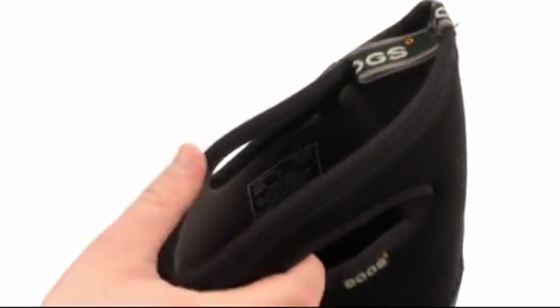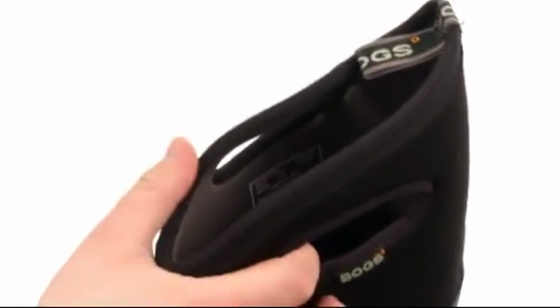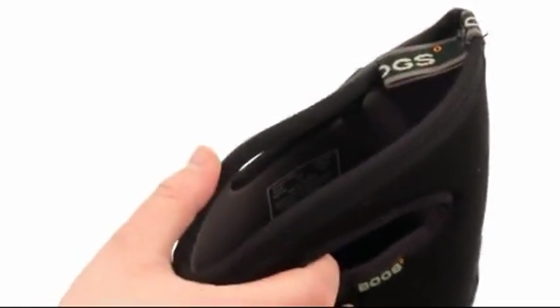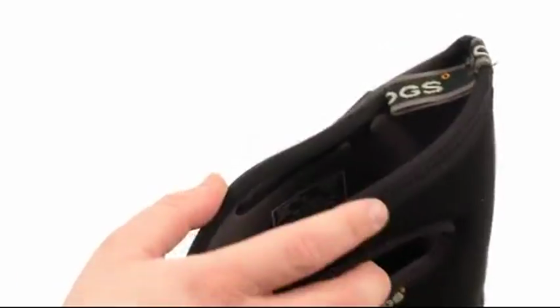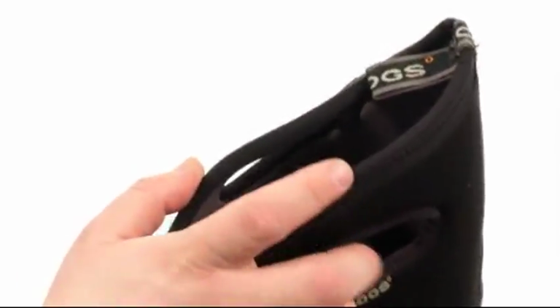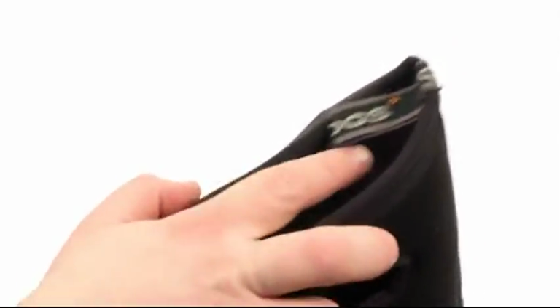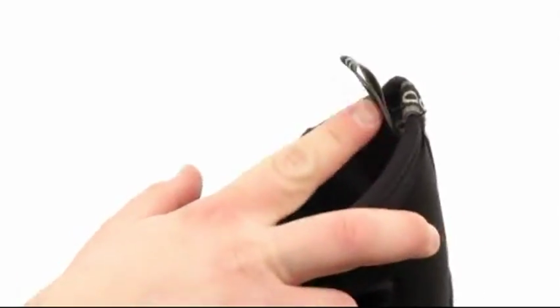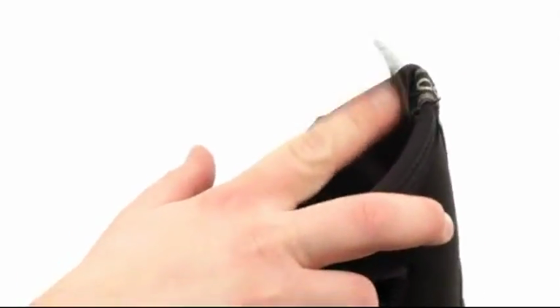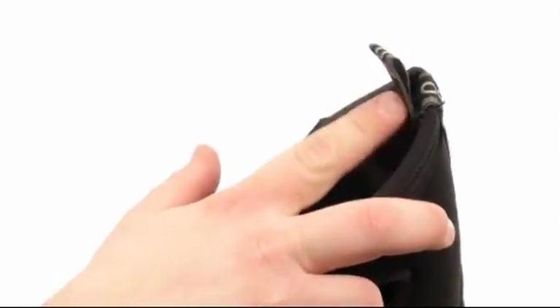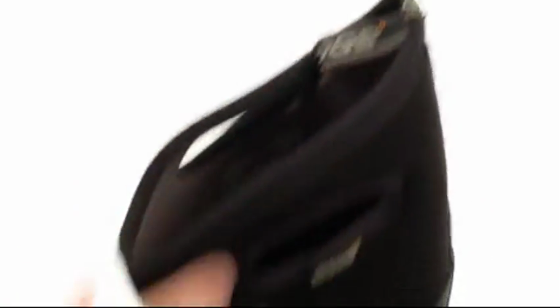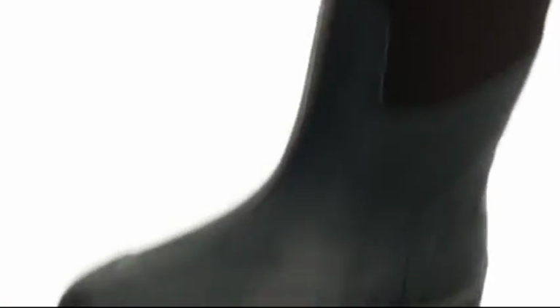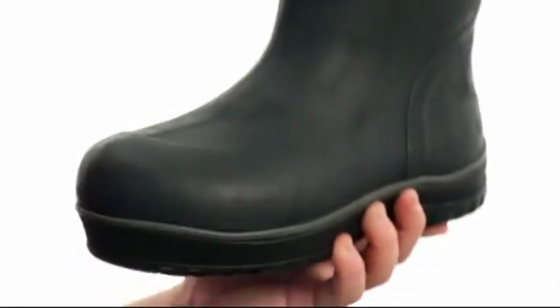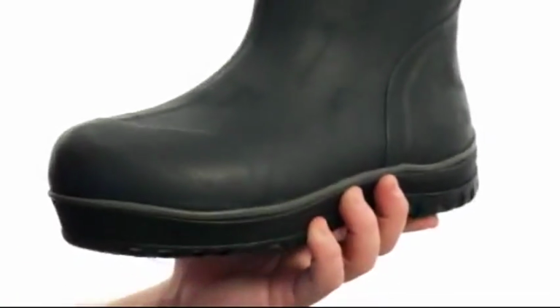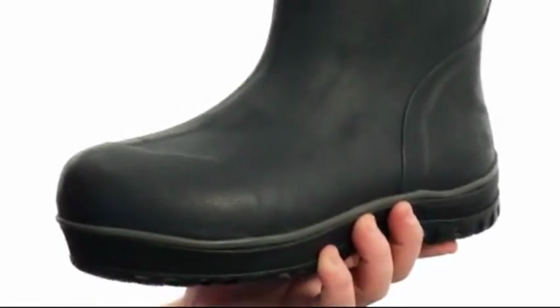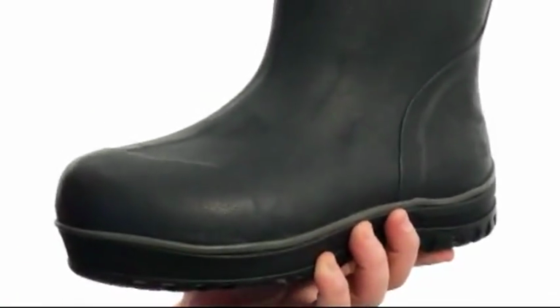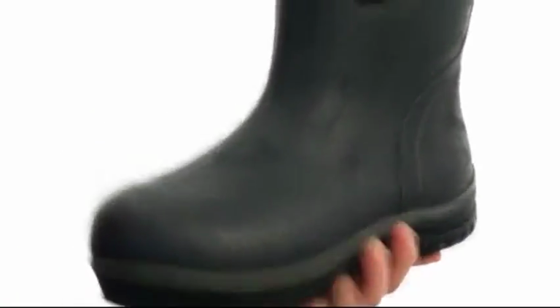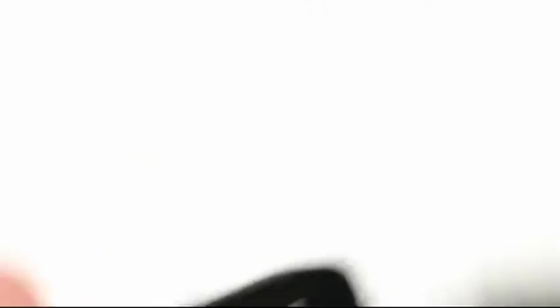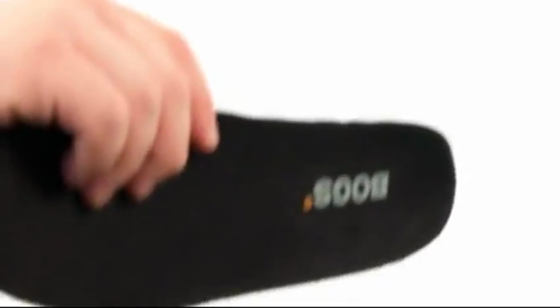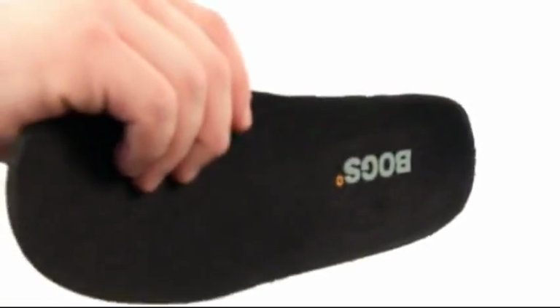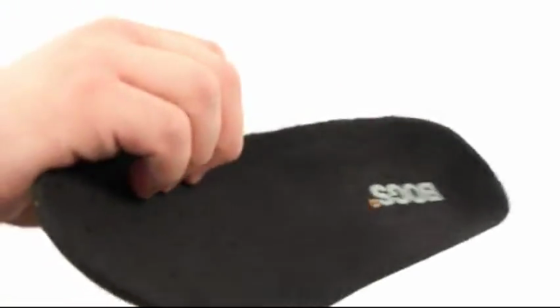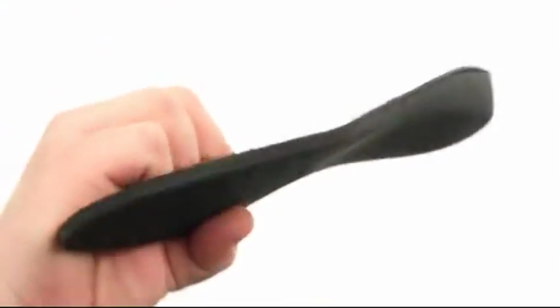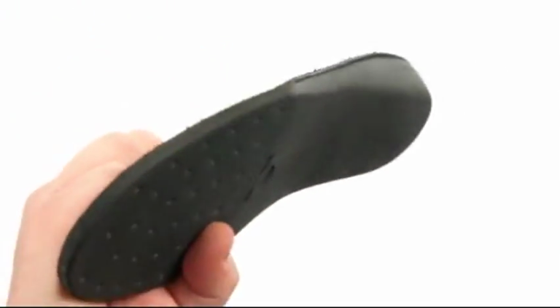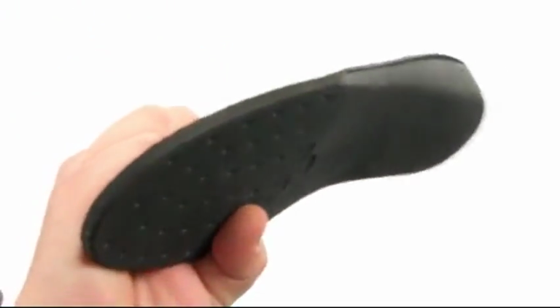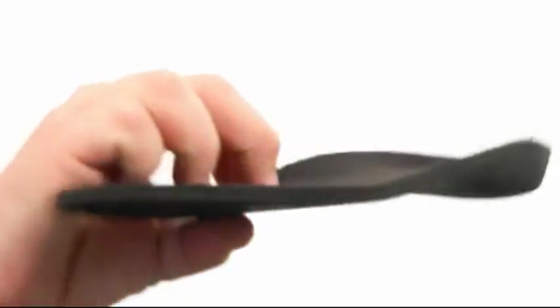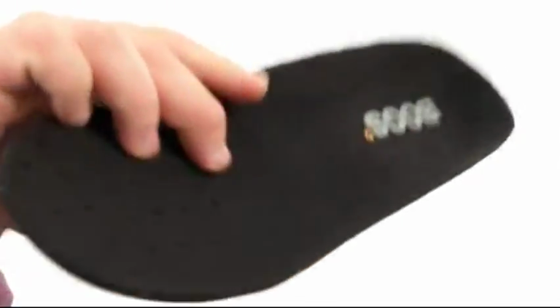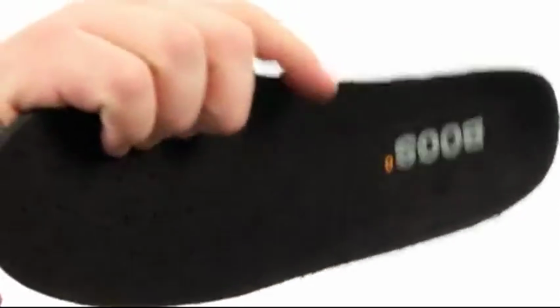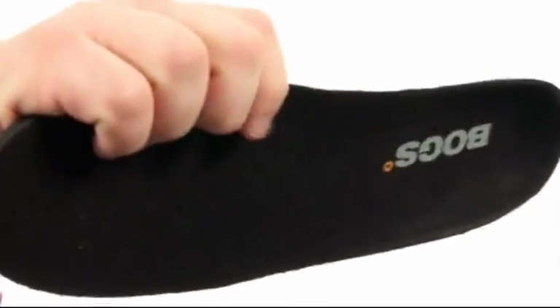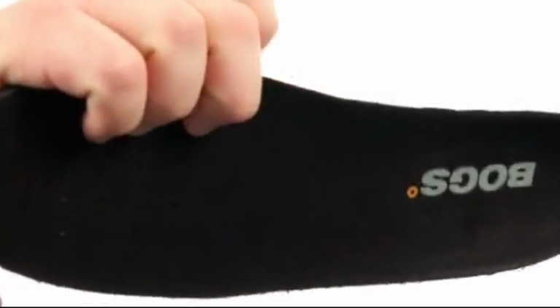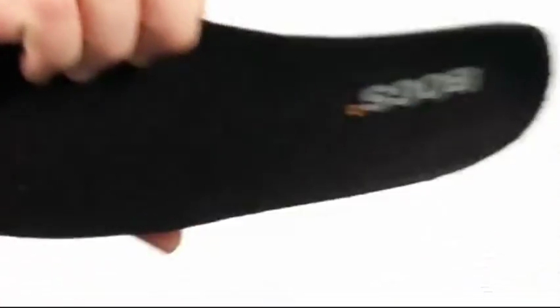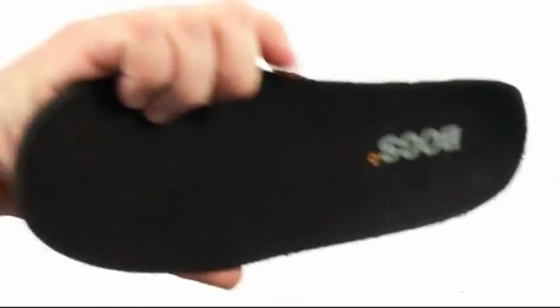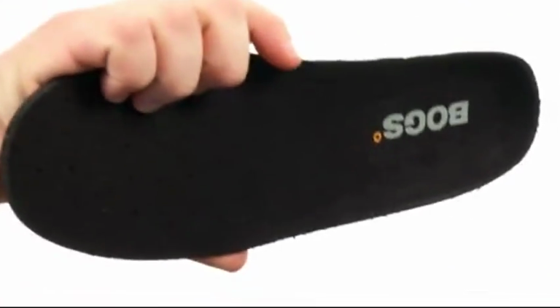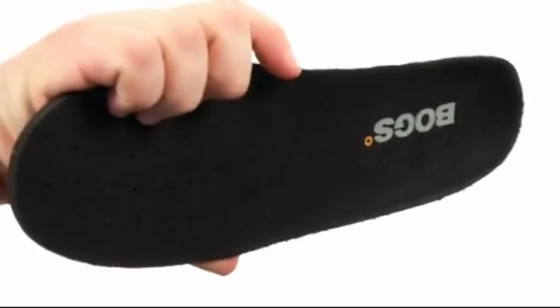You got these pull loops at the top of the shaft as well as this one here at the heel for easy on and off. Underneath the hood, you've got a completely removable contoured insole that's gonna provide all kinds of comfort as well as support.